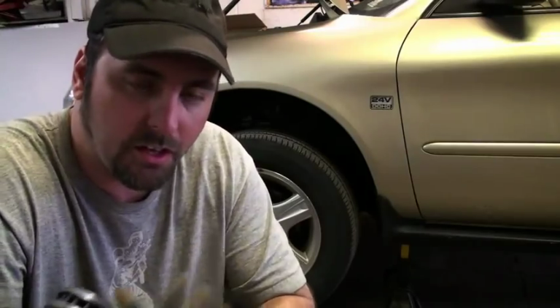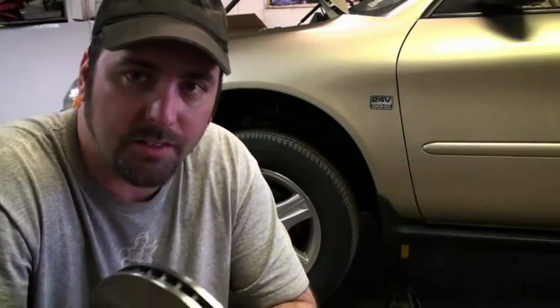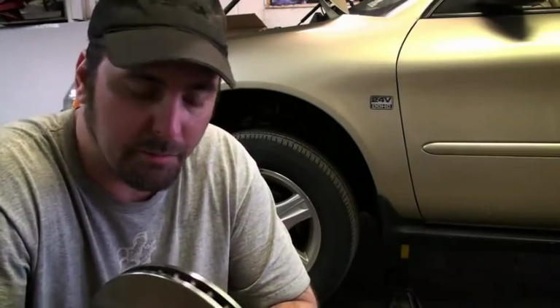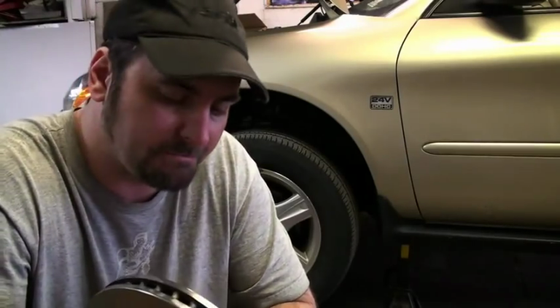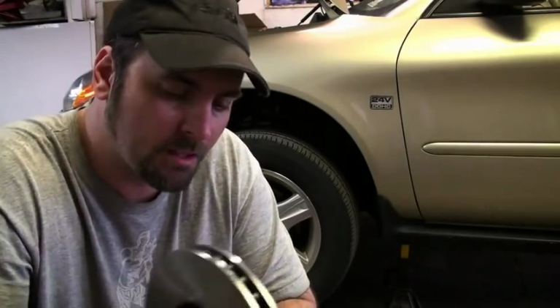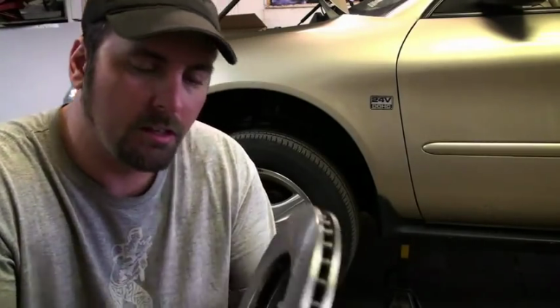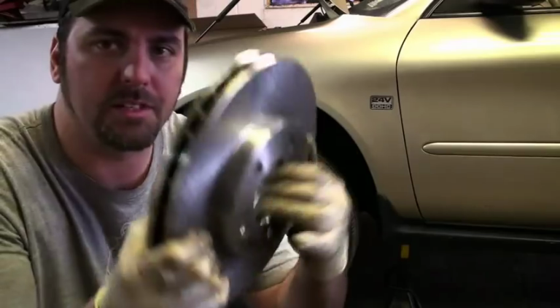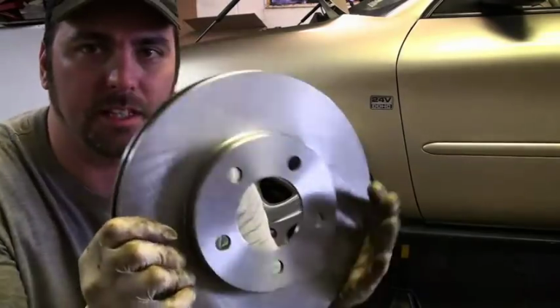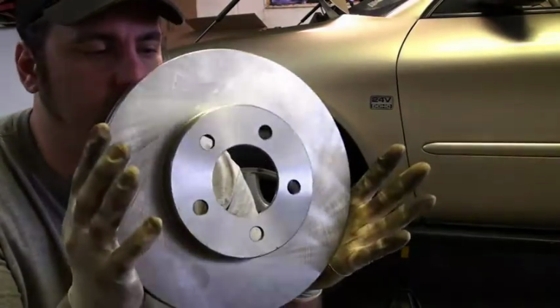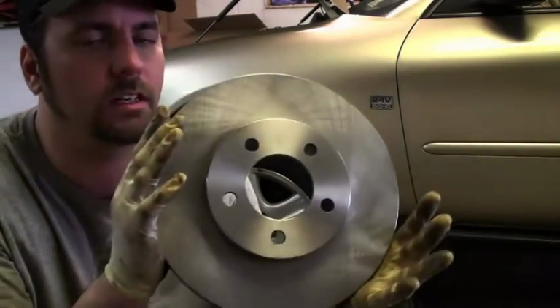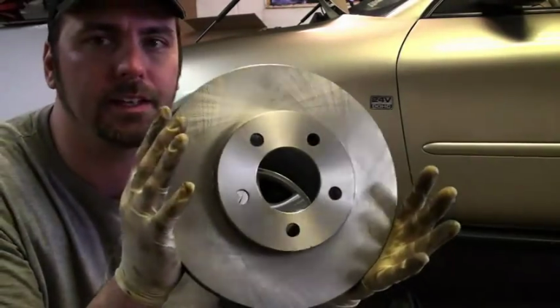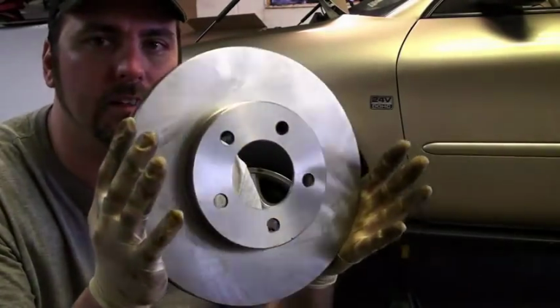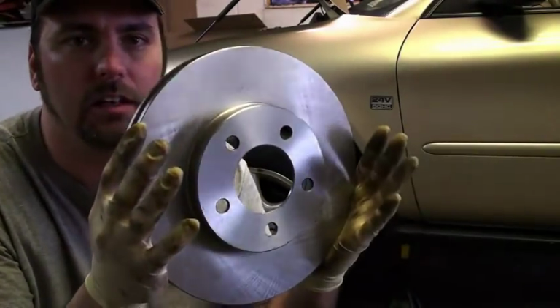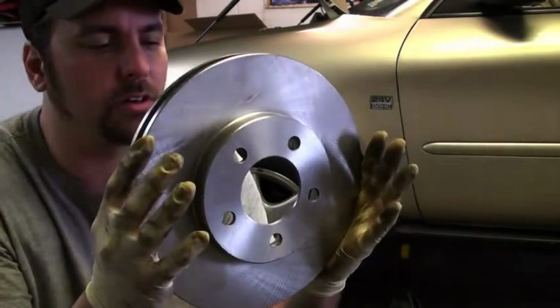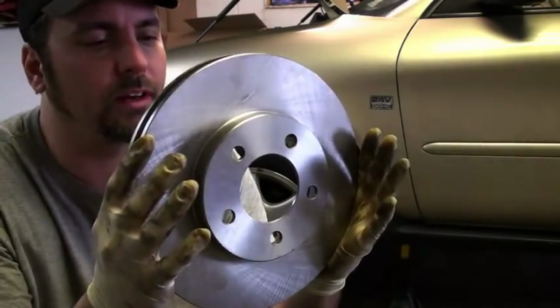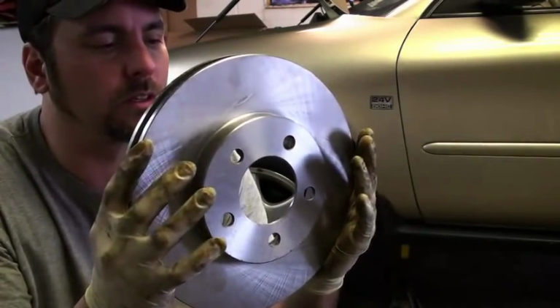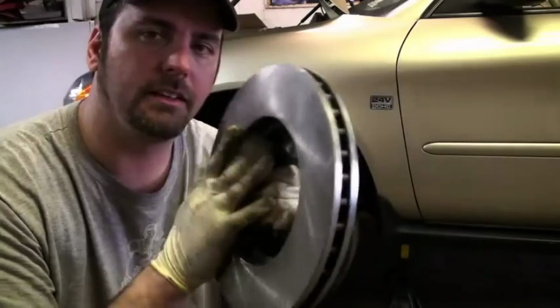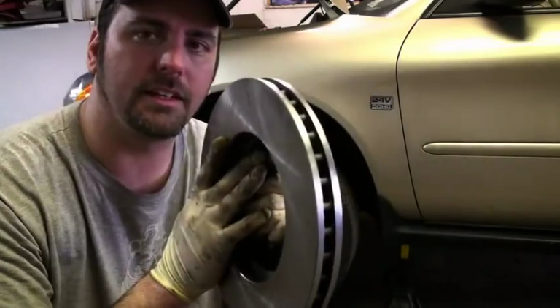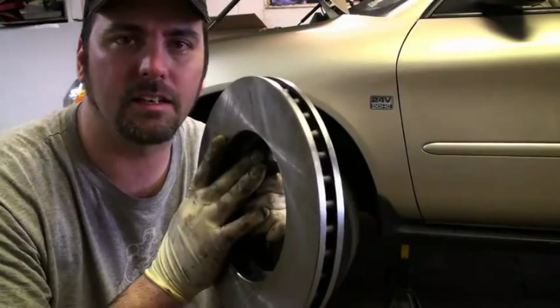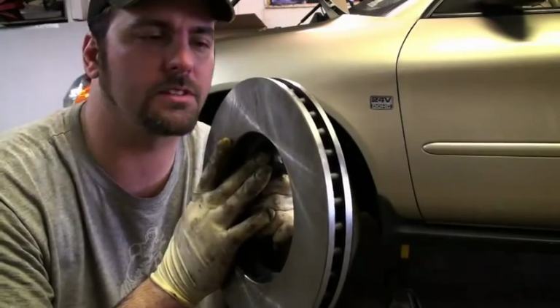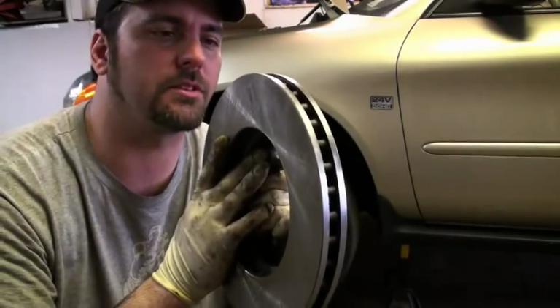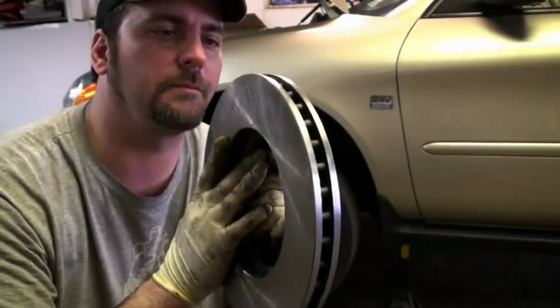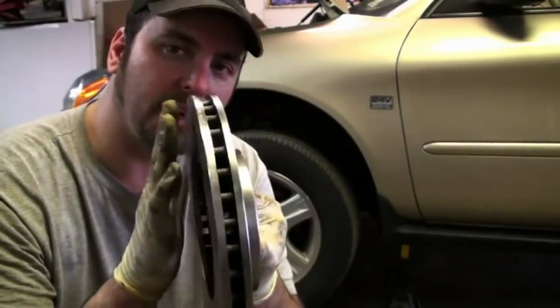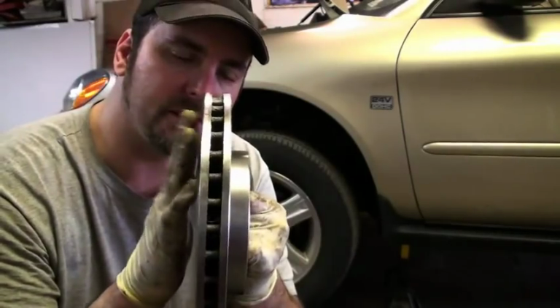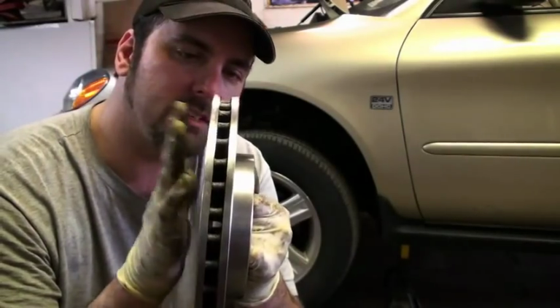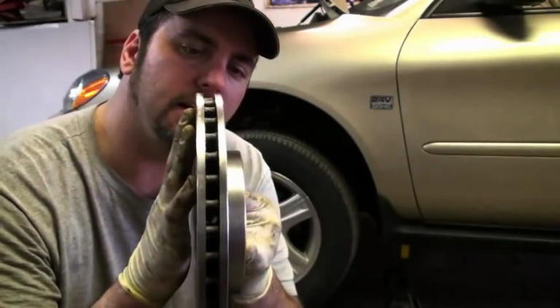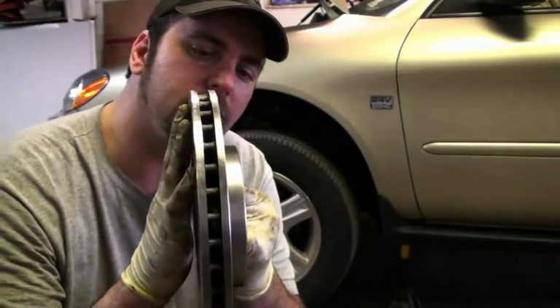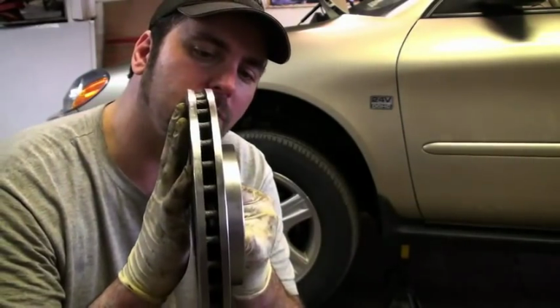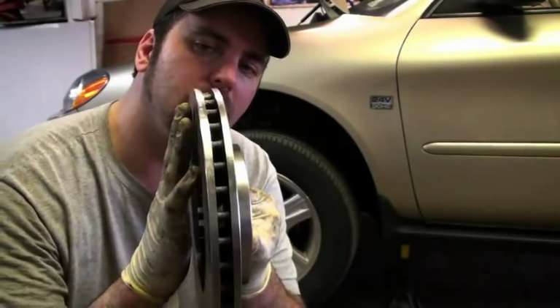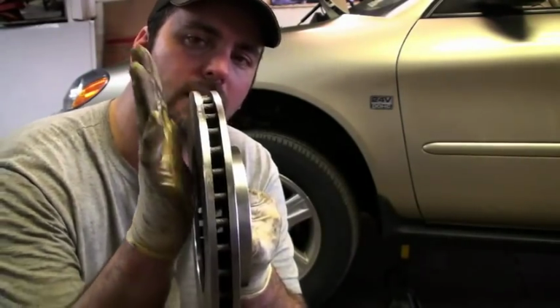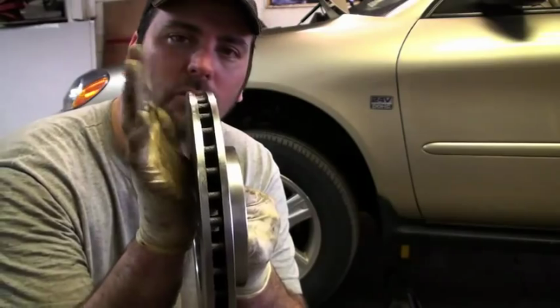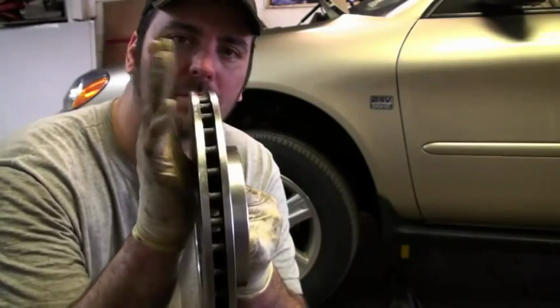The cause of that vibration comes down to these. This is called a brake rotor. This is what stops your car. What happens is, these rotors can get warped.